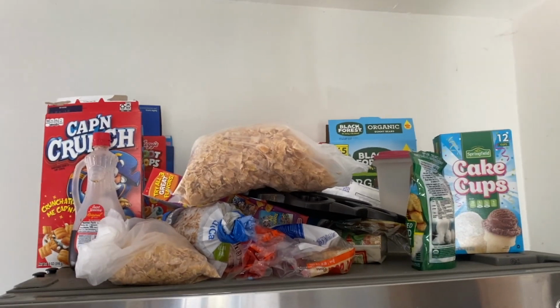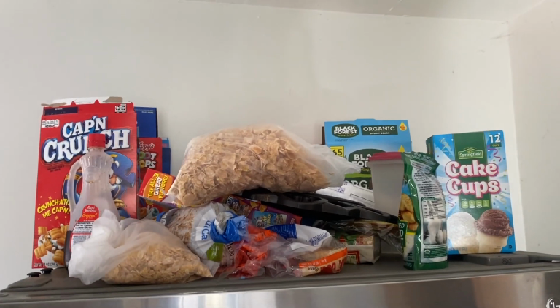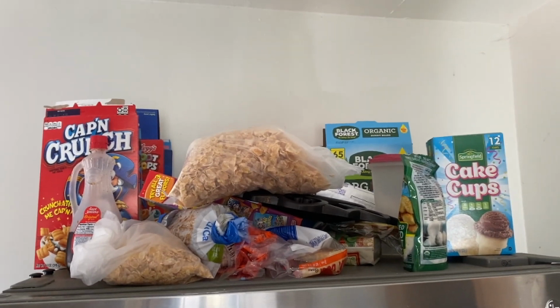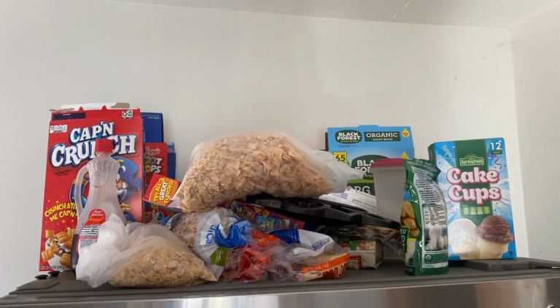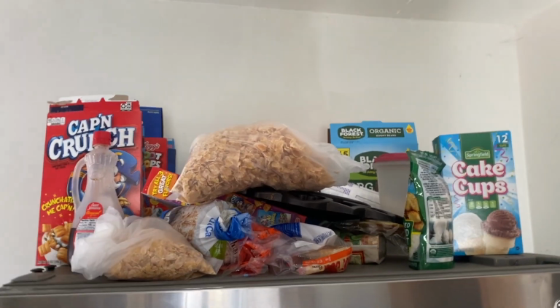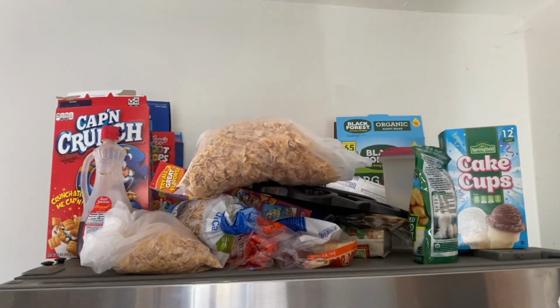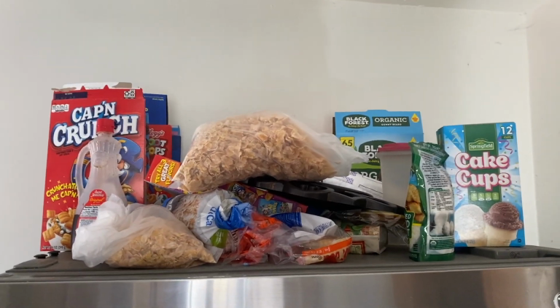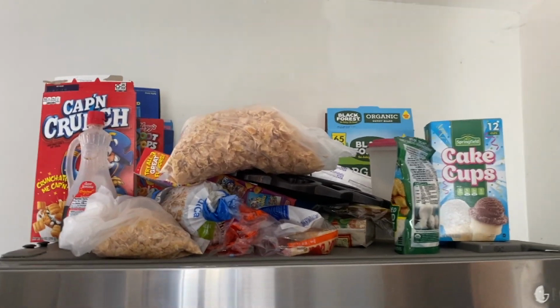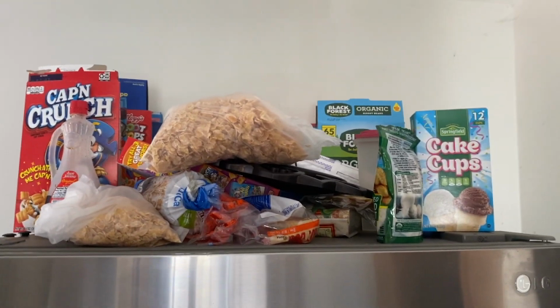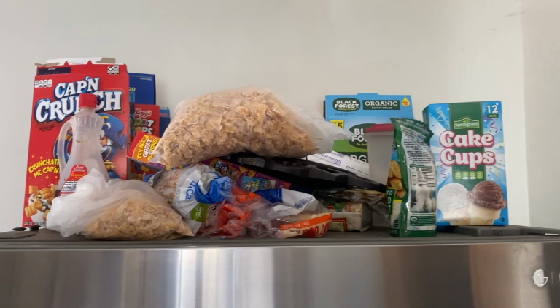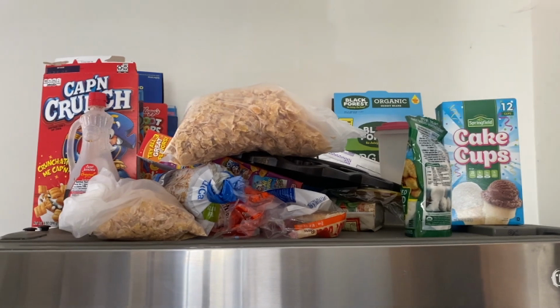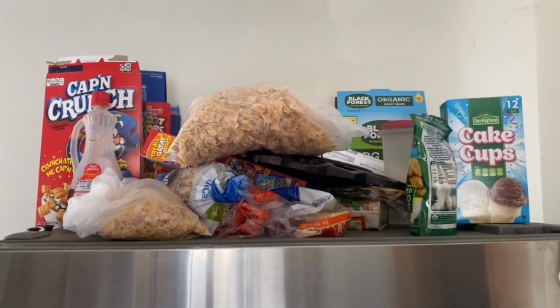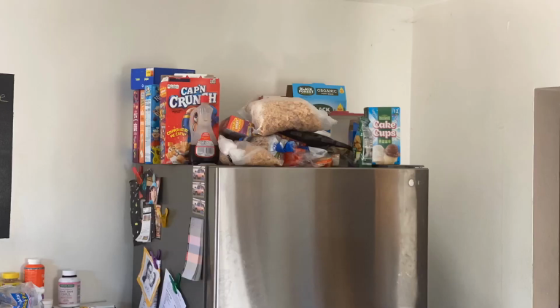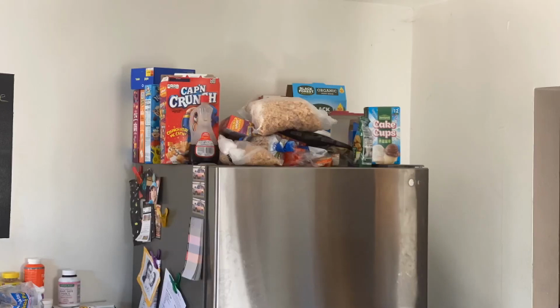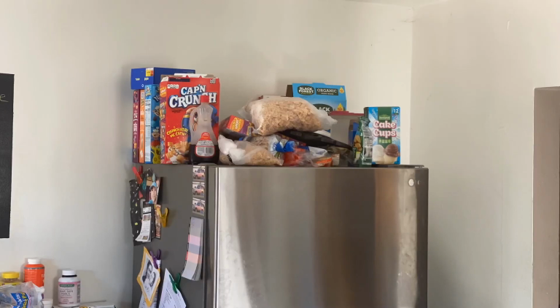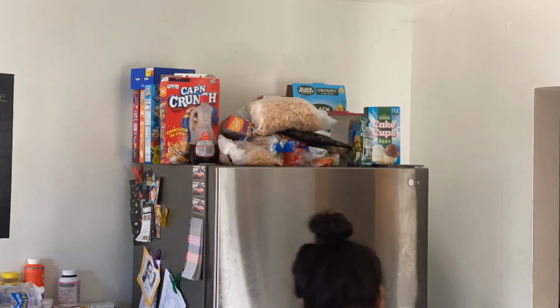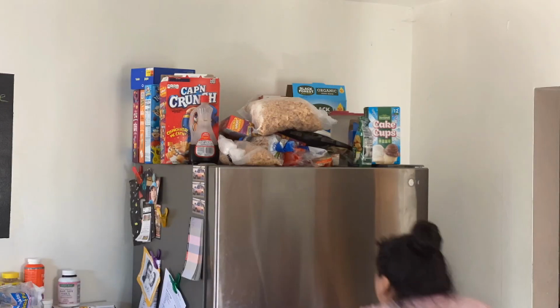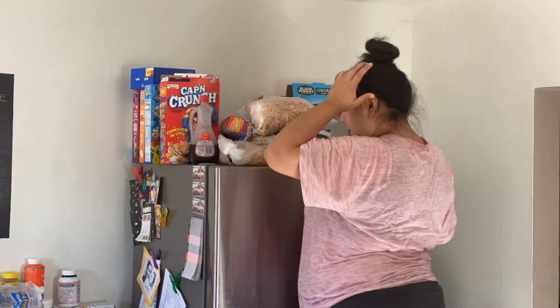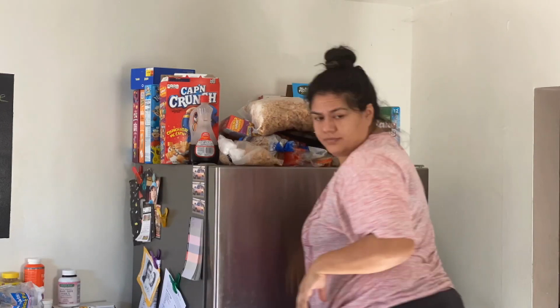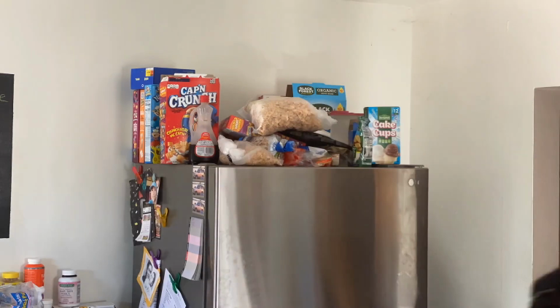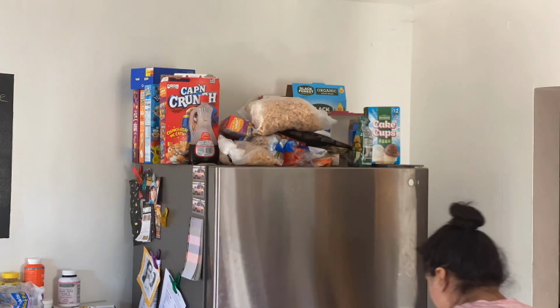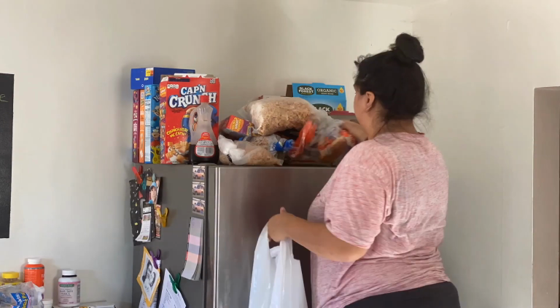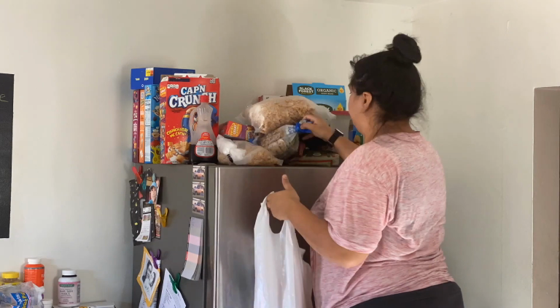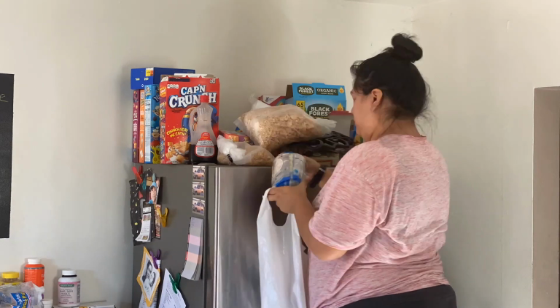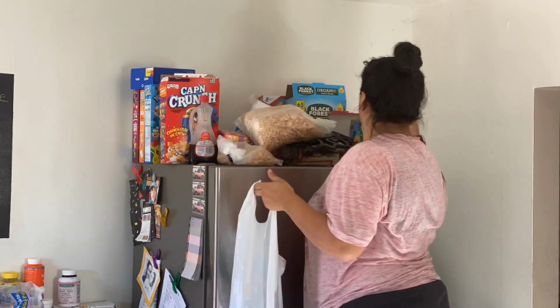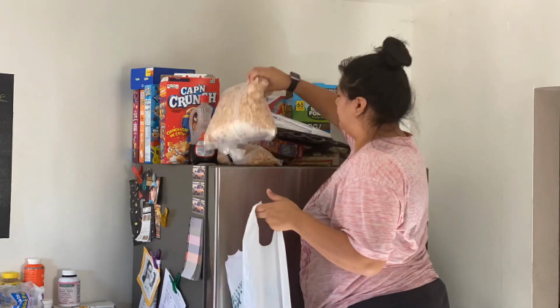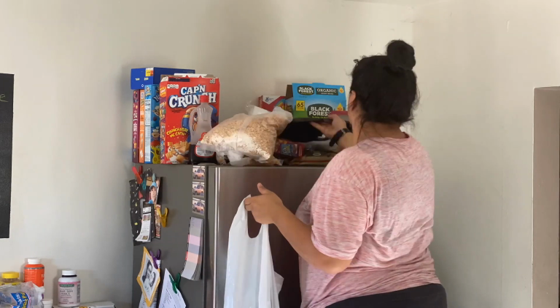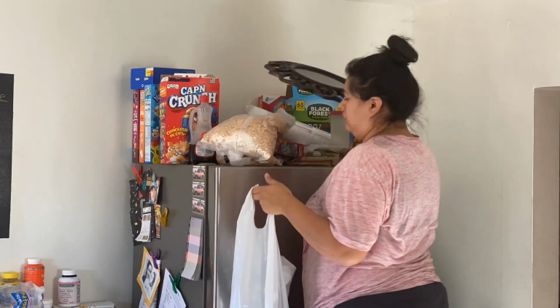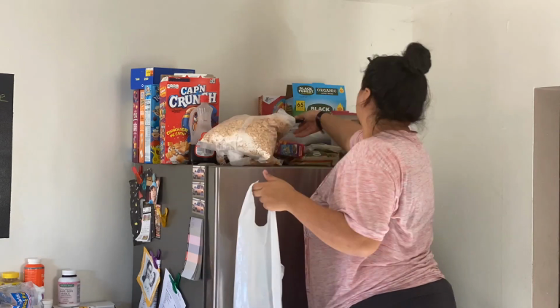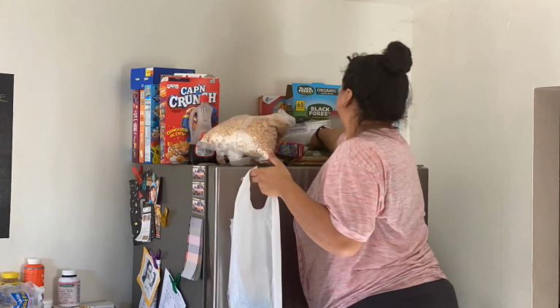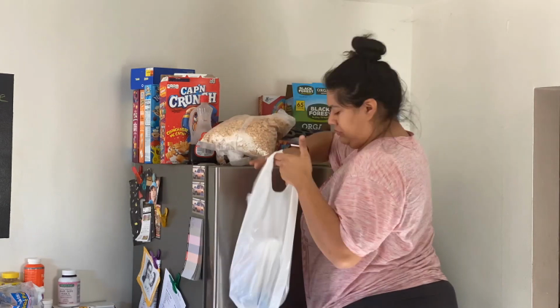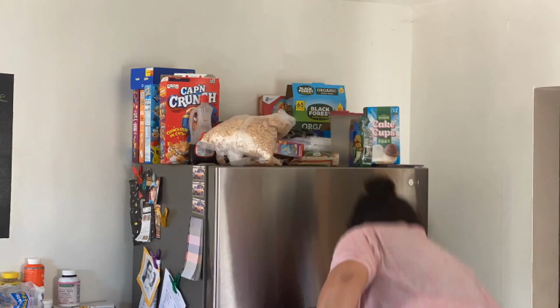Now we're moving to what's on top of my refrigerator. I don't know, but I have a bad habit of just throwing everything up there. So I started off by throwing away everything that was either expired or didn't belong on top of the refrigerator.